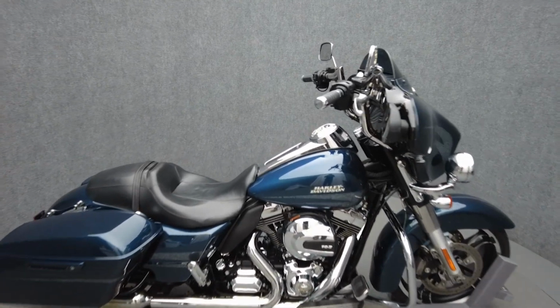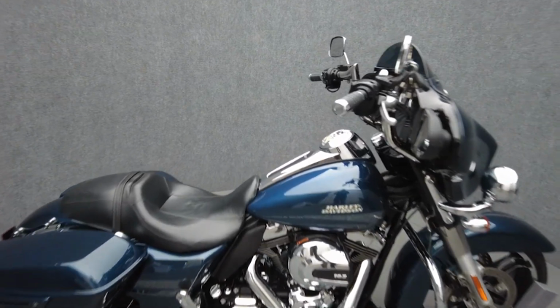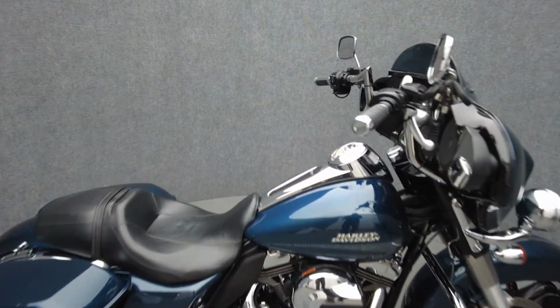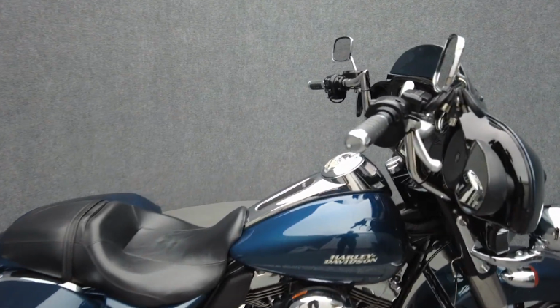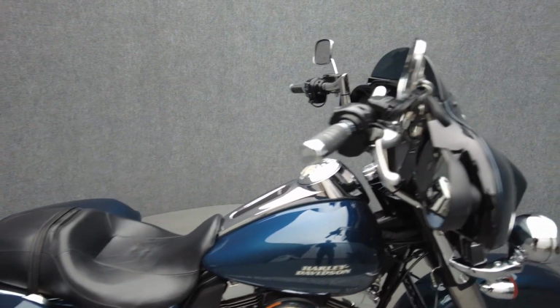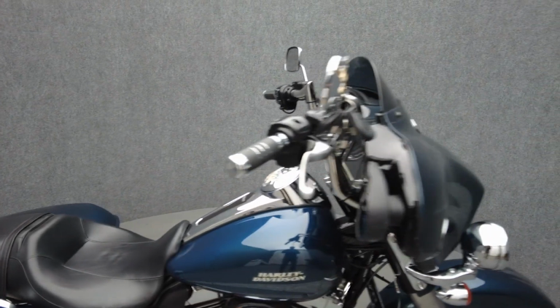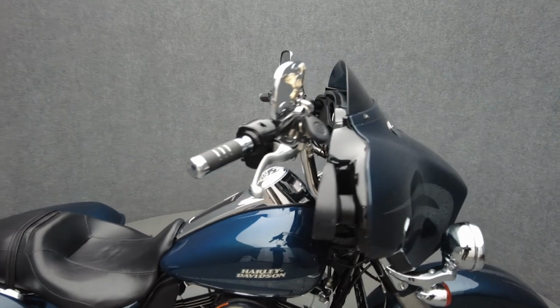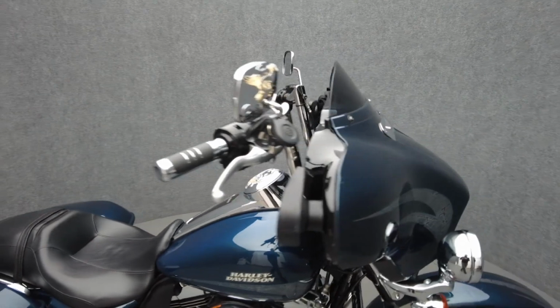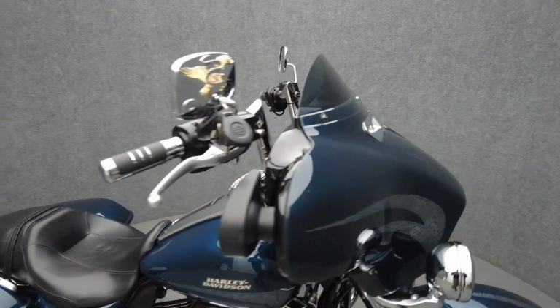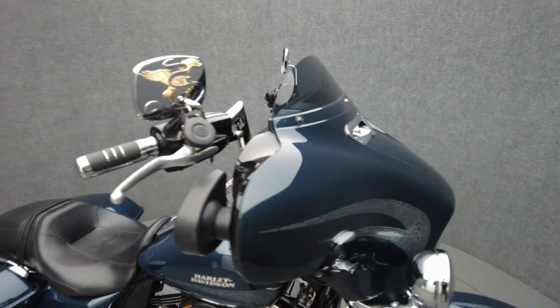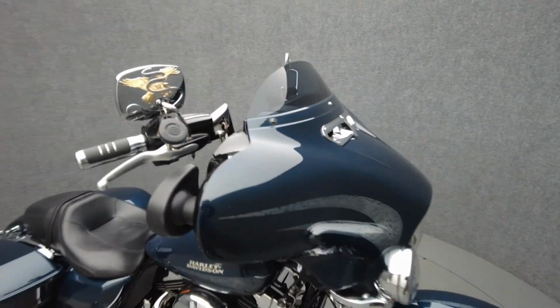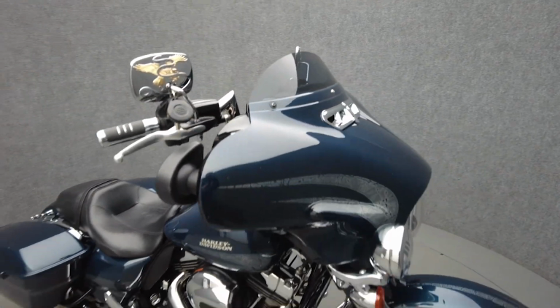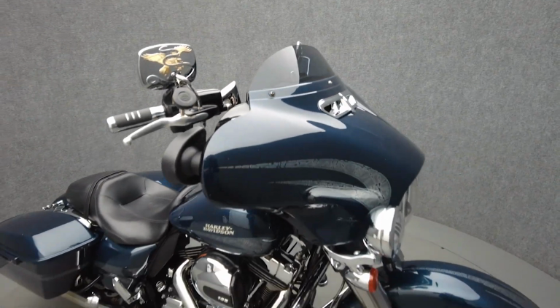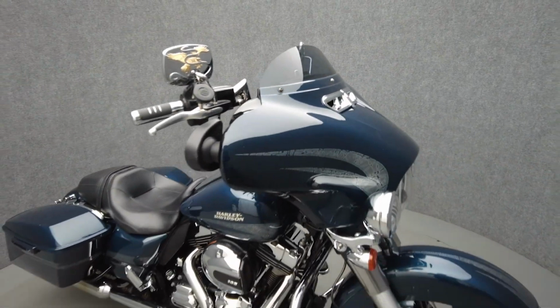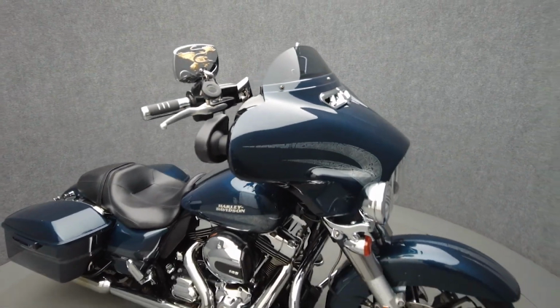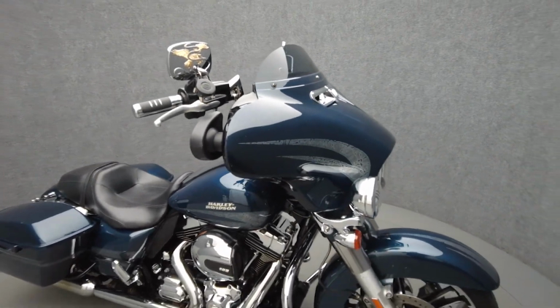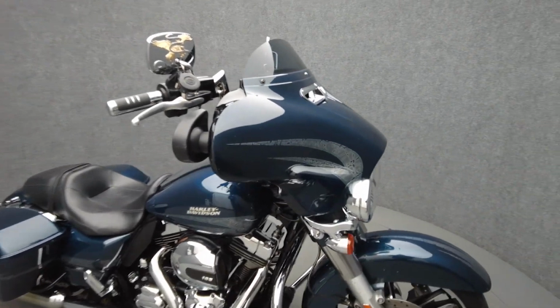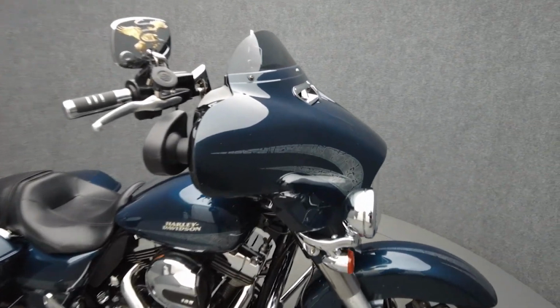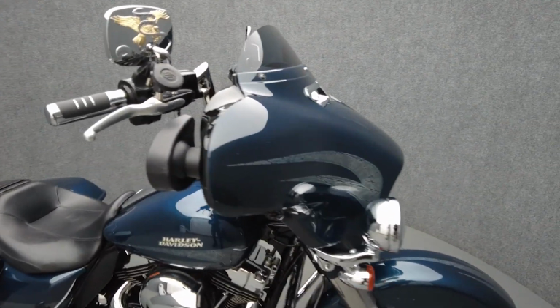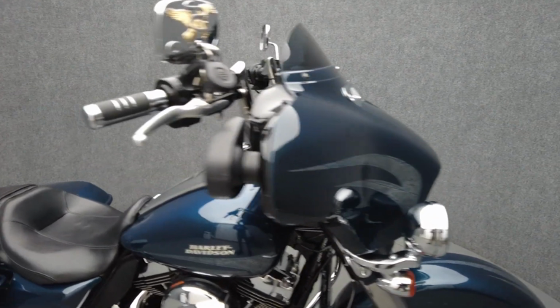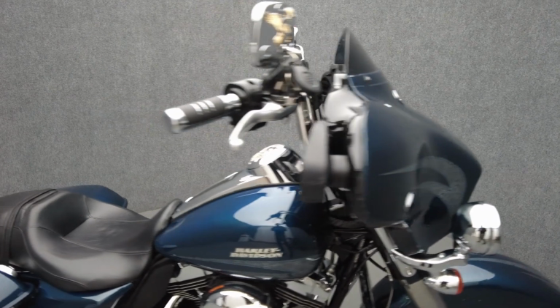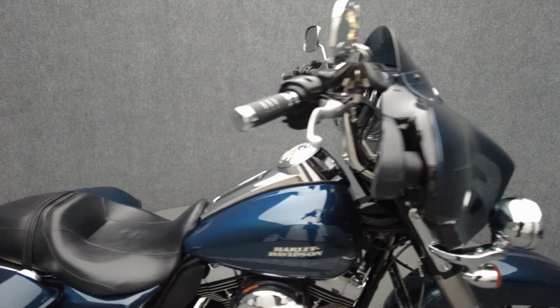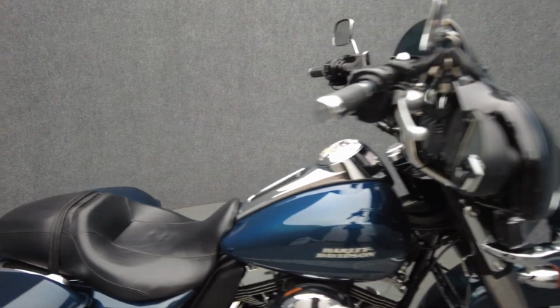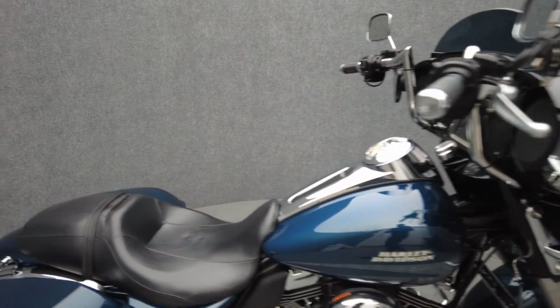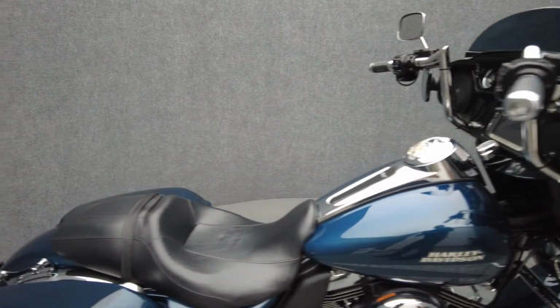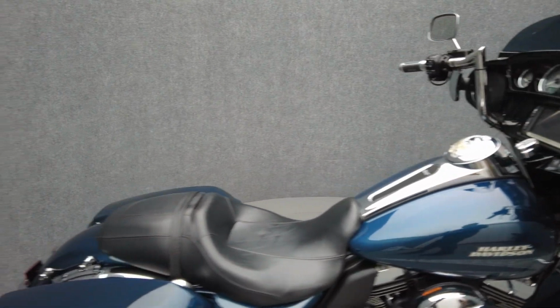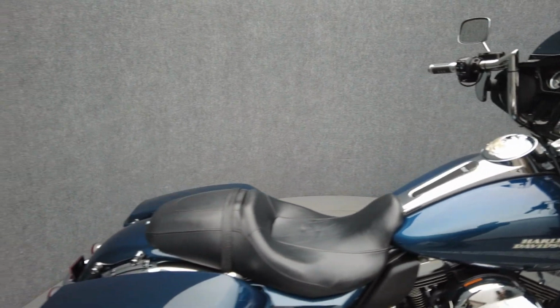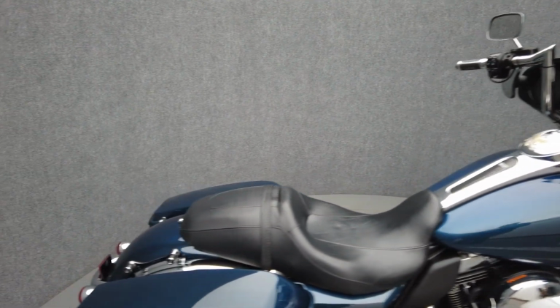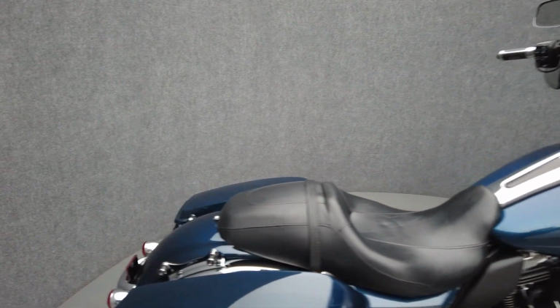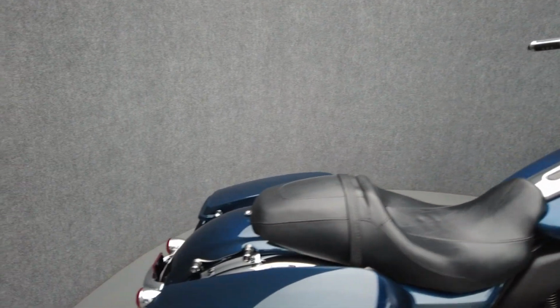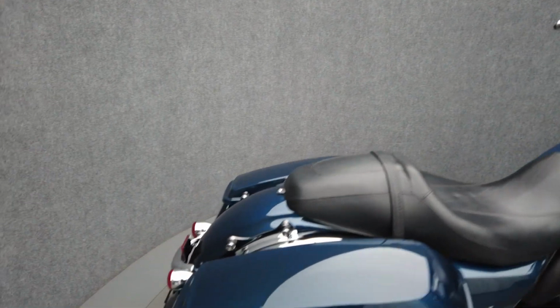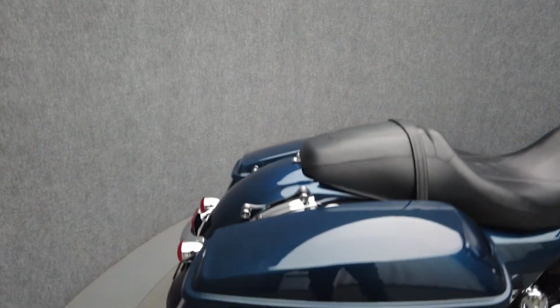This 2016 Harley-Davidson Street Glide Special with only 50,447 miles passes New Hampshire State inspection and runs well. It comes equipped with ABS, cruise control, heated grips, multifunction two-speaker audio system, and navigation.